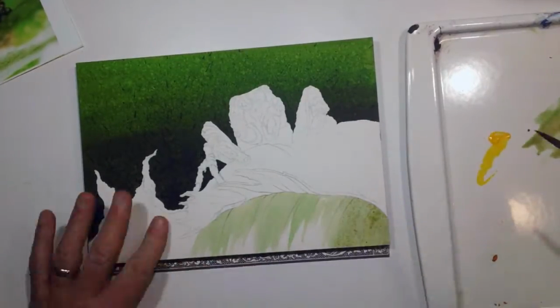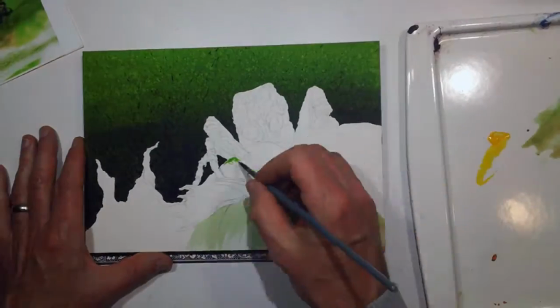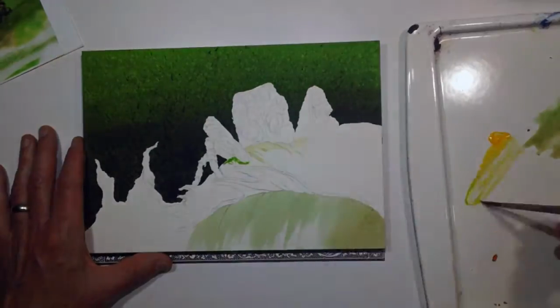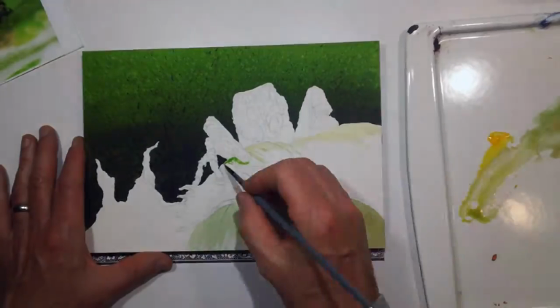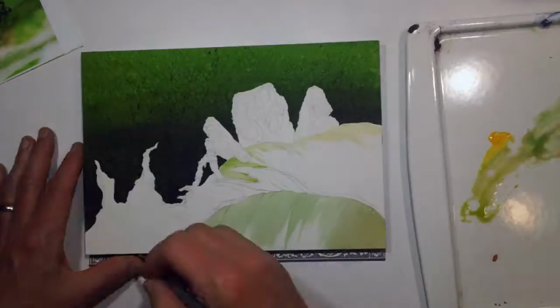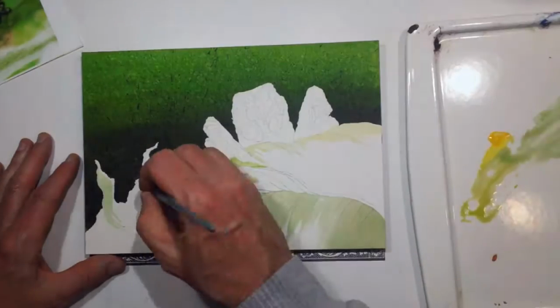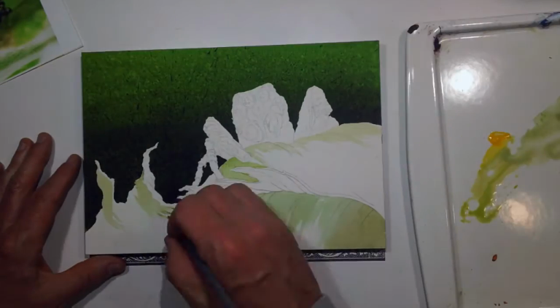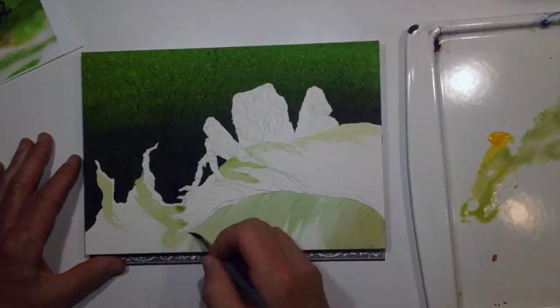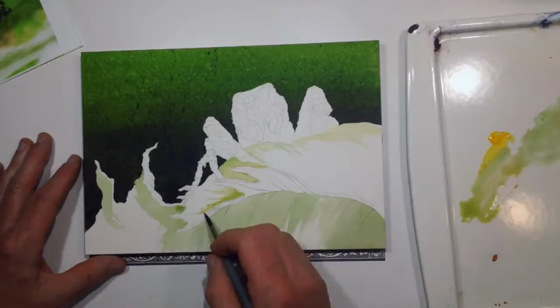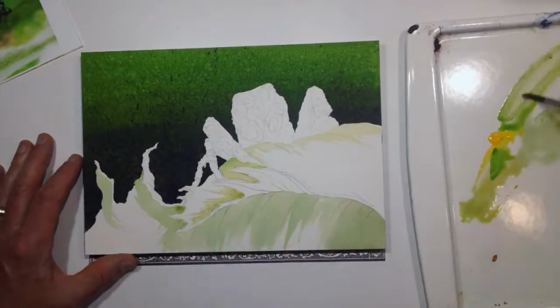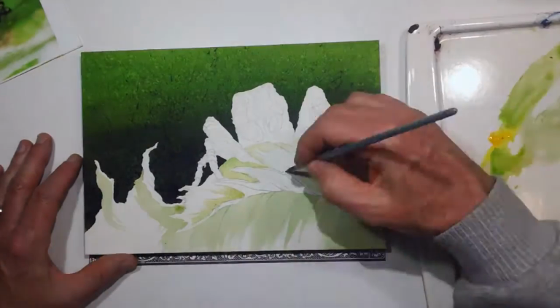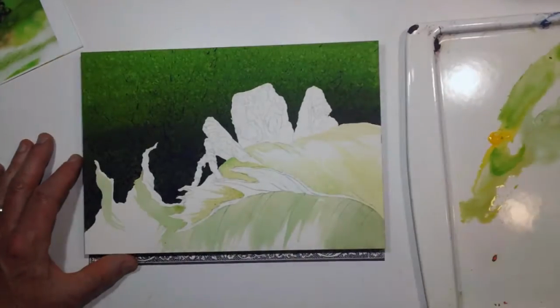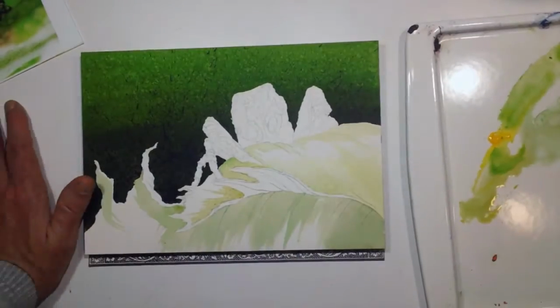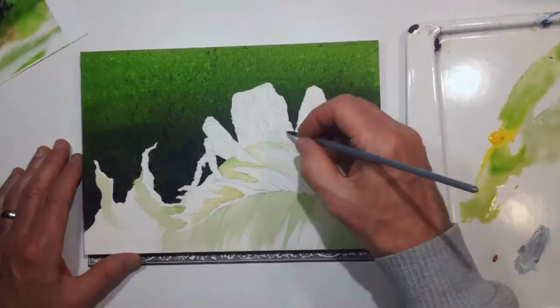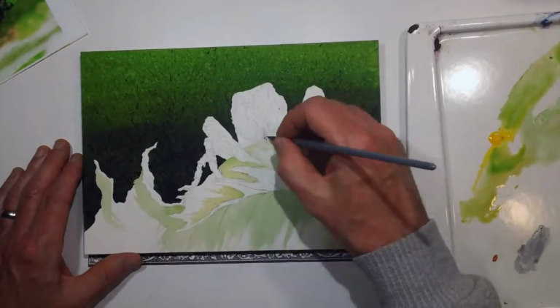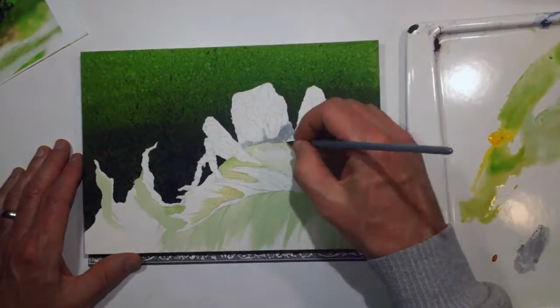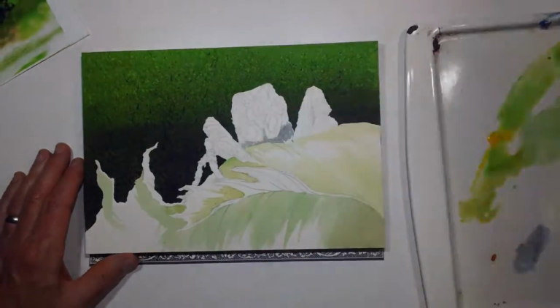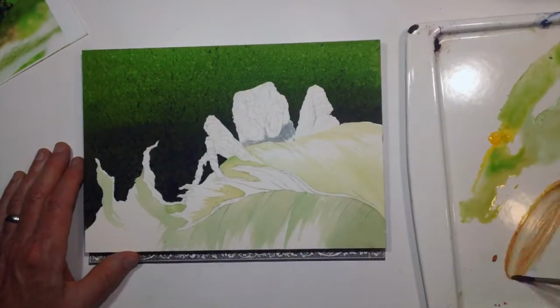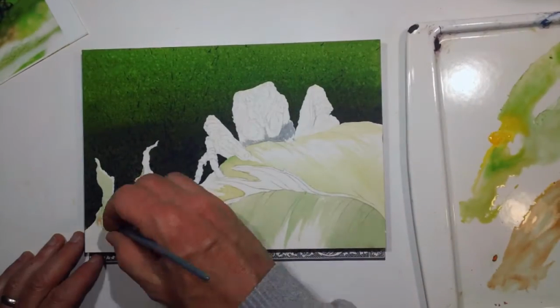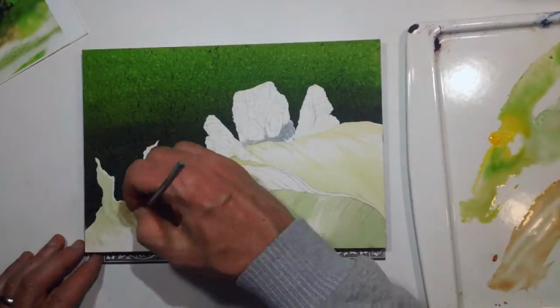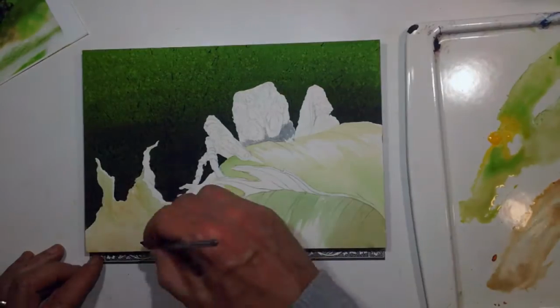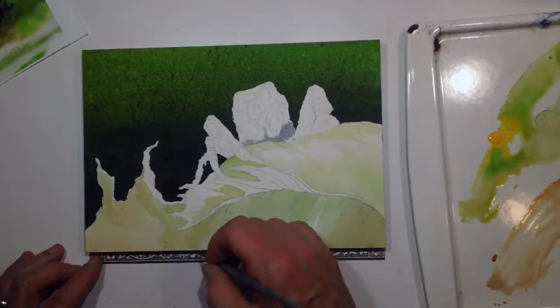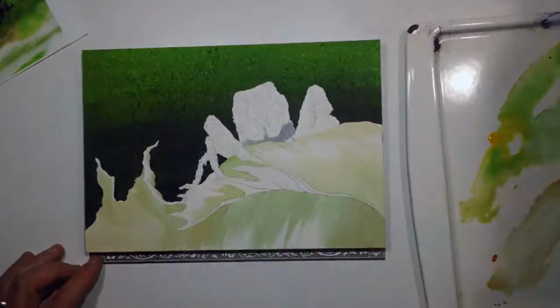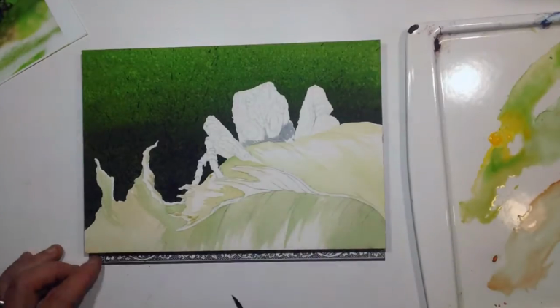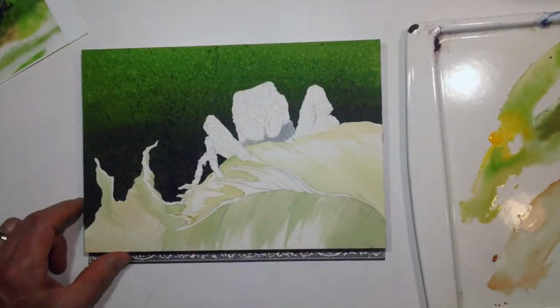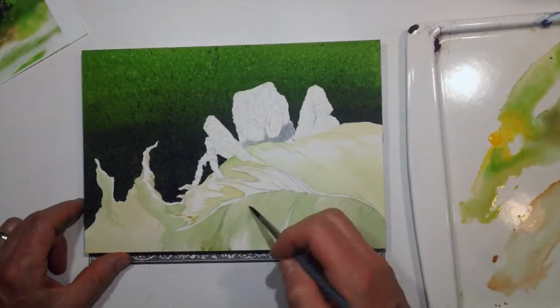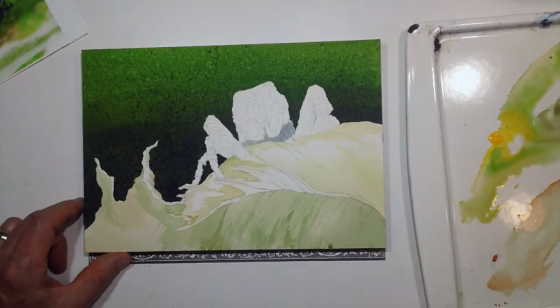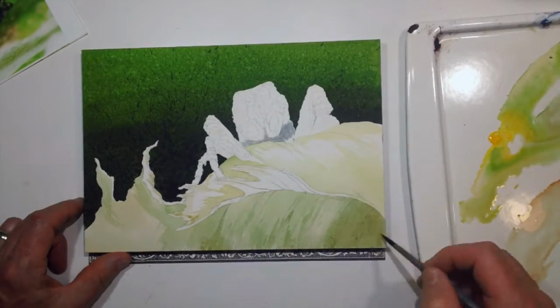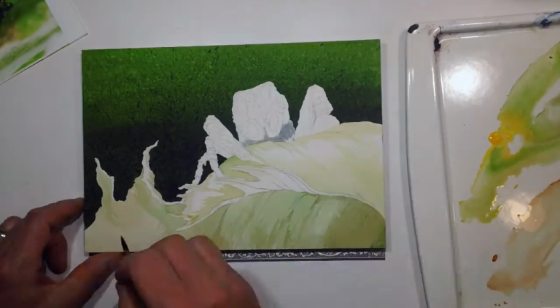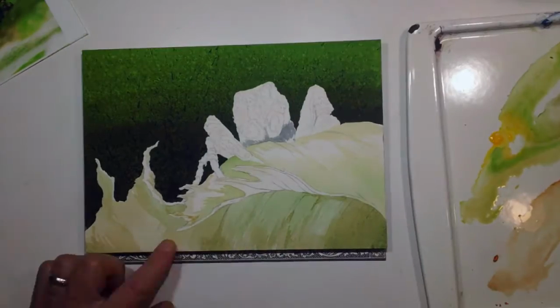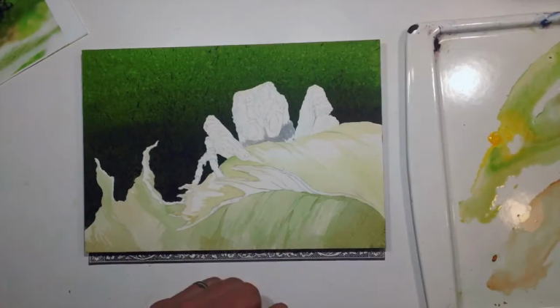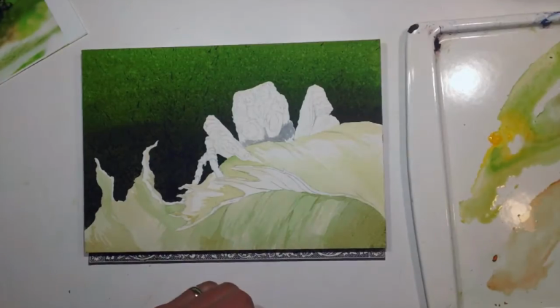As usual, the best thing to do at this point is cover as much of the white of the paper as possible. So I did that just using — most of this was a number six round brush.